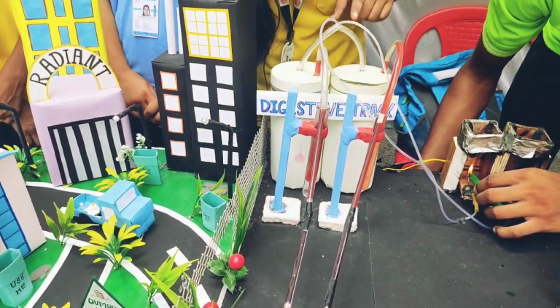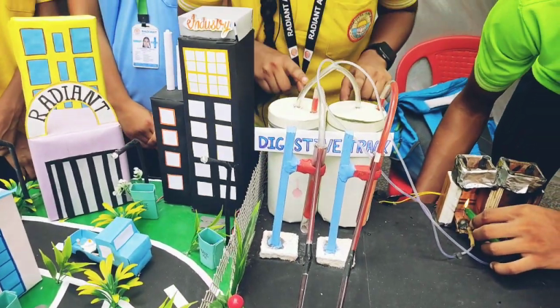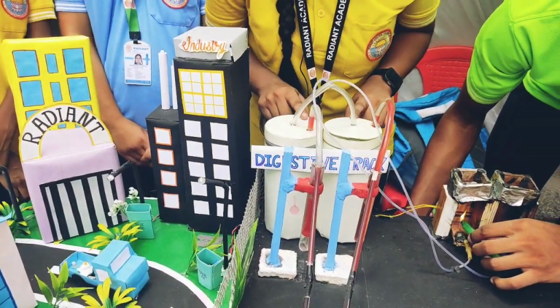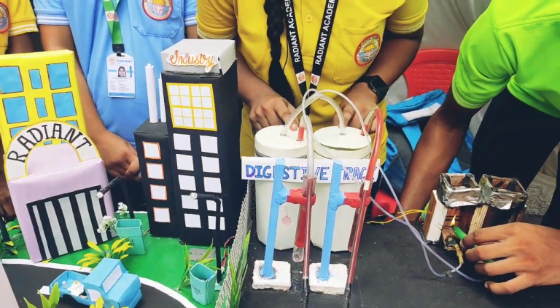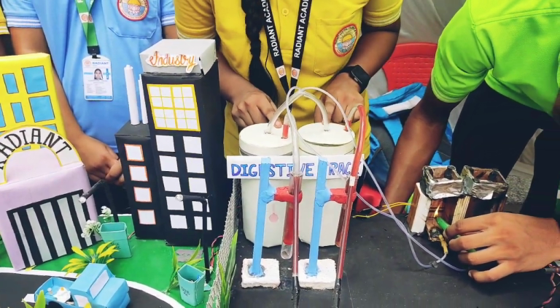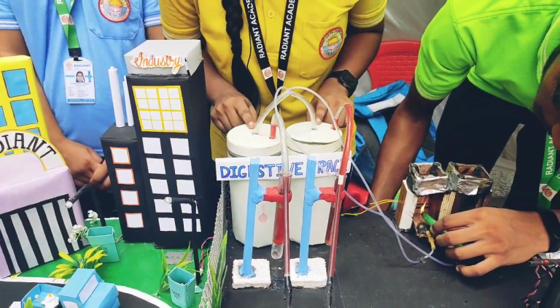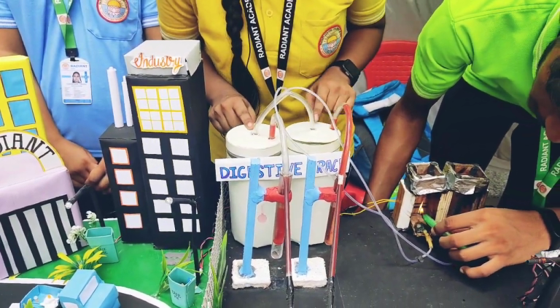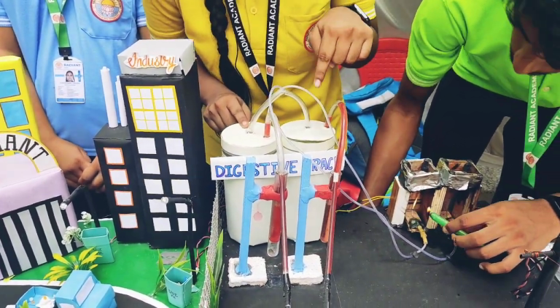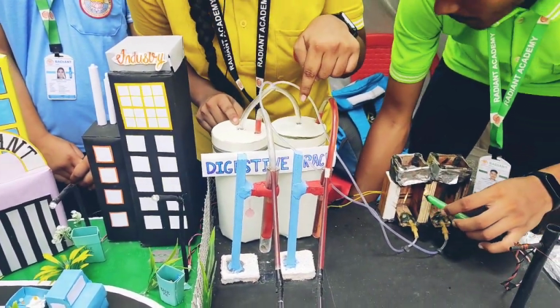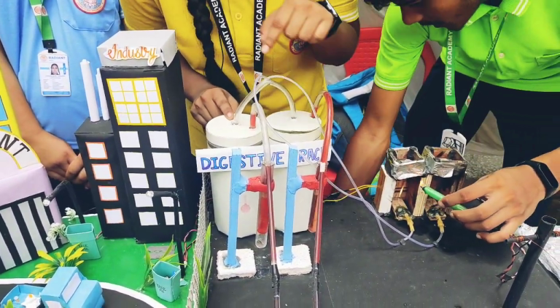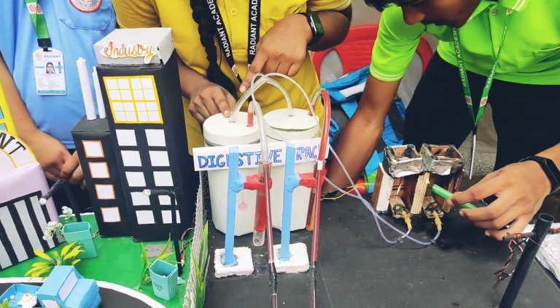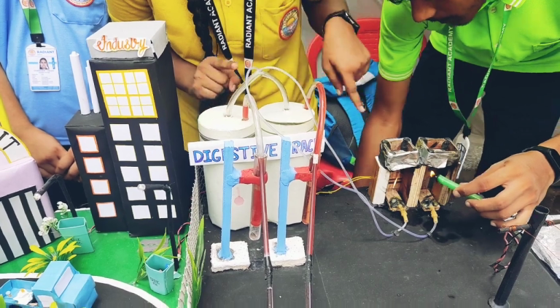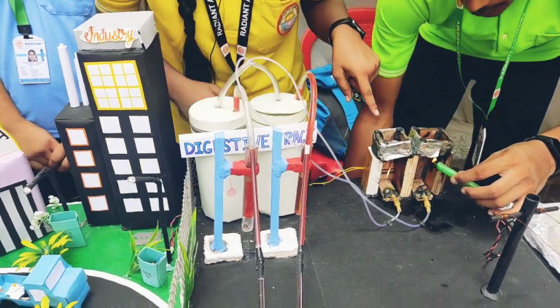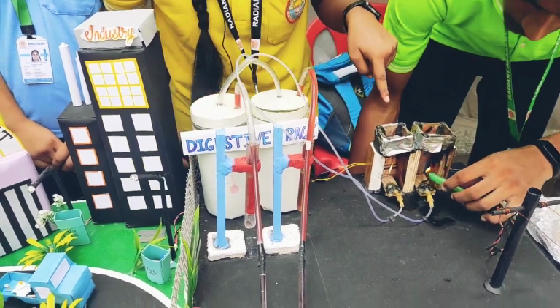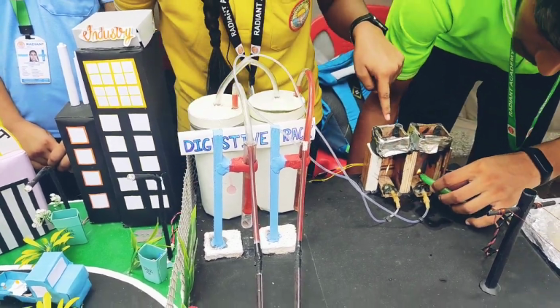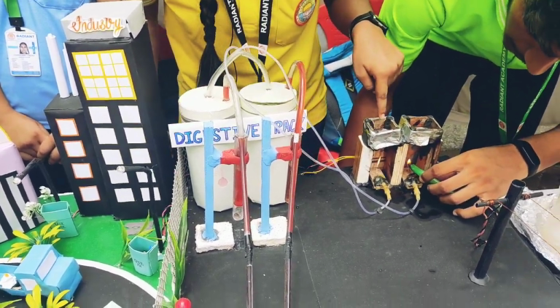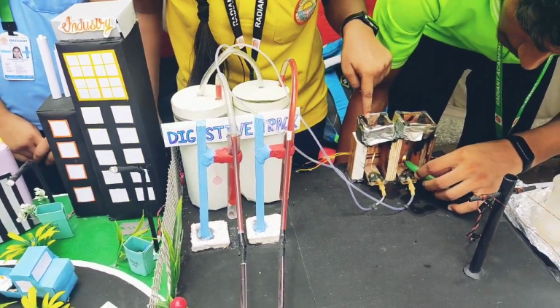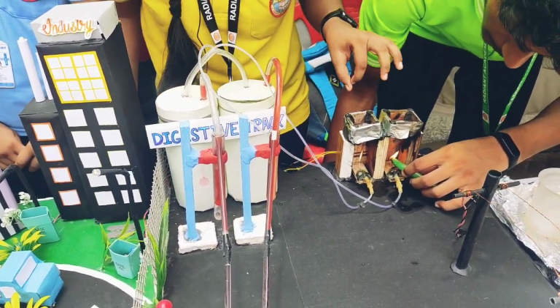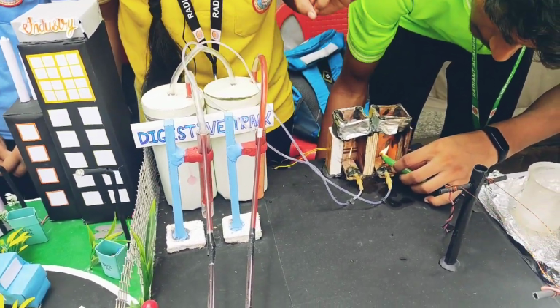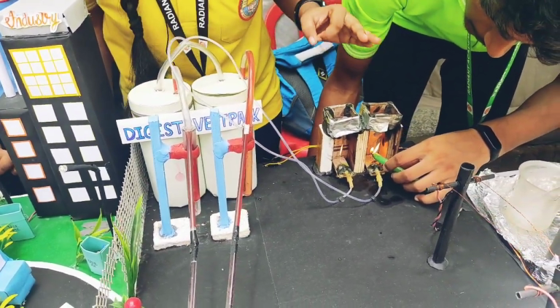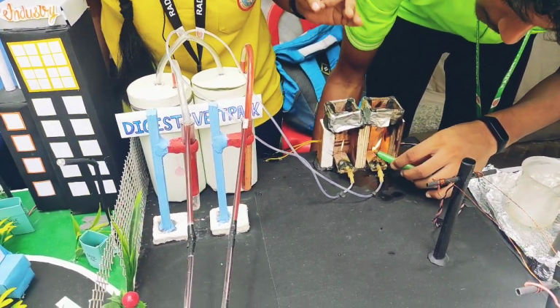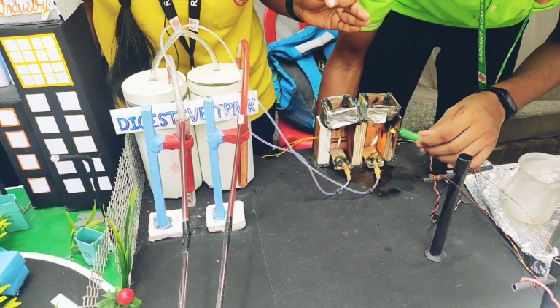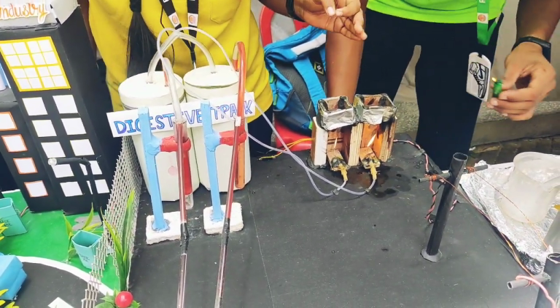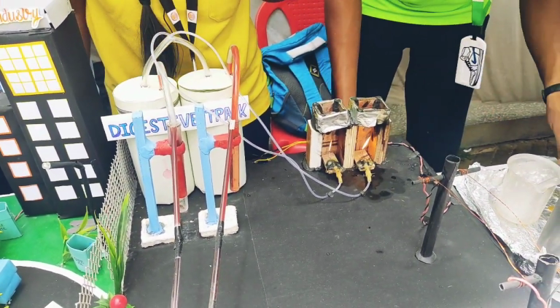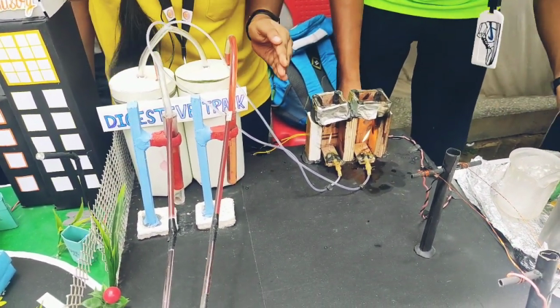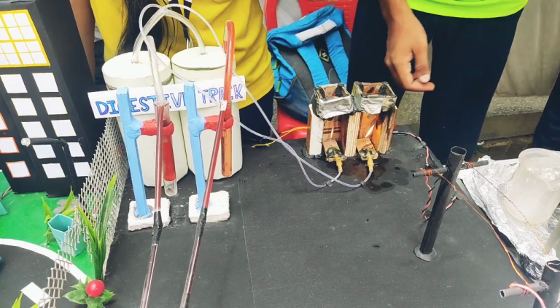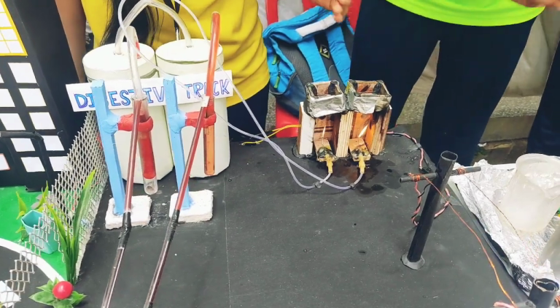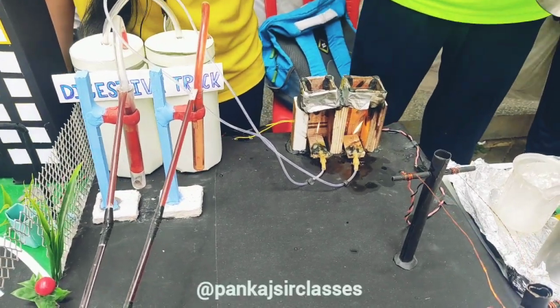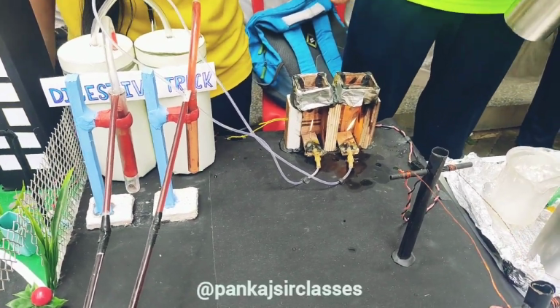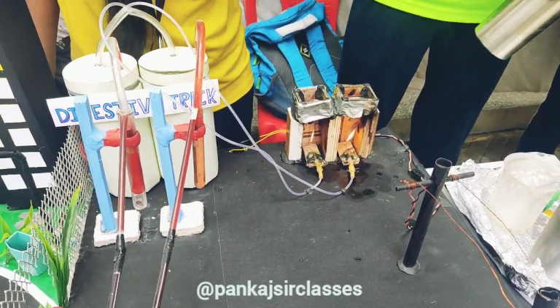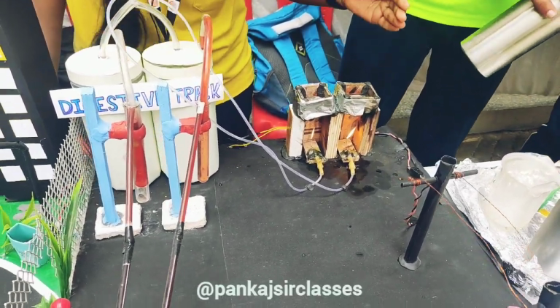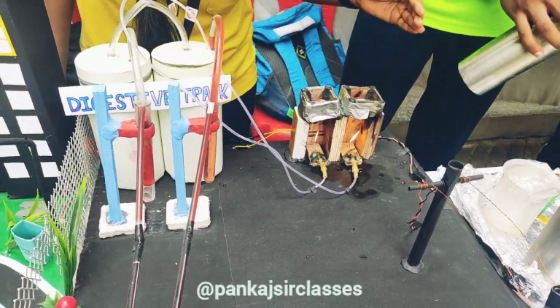Through this pipe there is a formation of methane gas — that is a digester. From here it will go to the Peltier. The function of the Peltier is to convert the heat energy into mechanical and then into electrical energy.